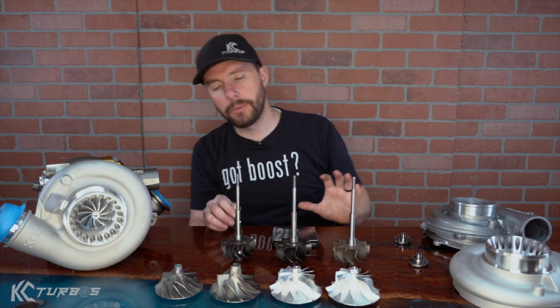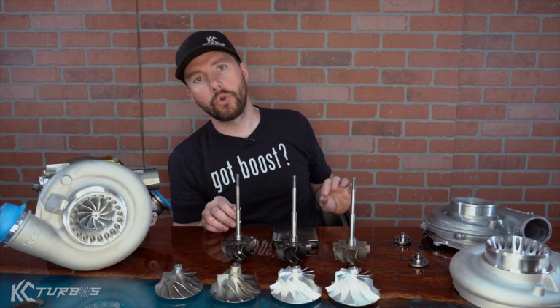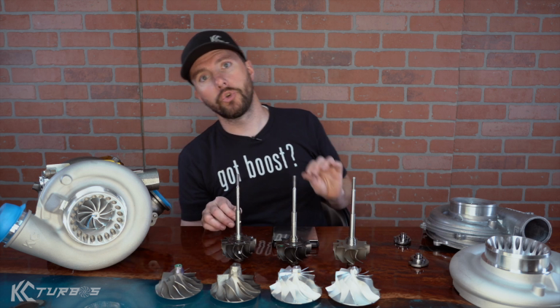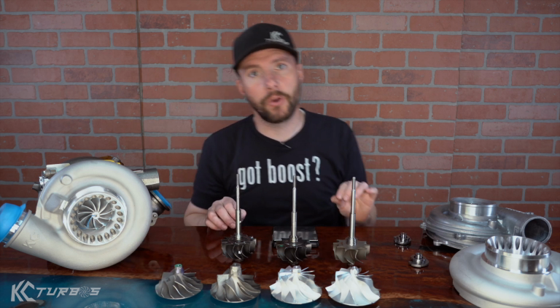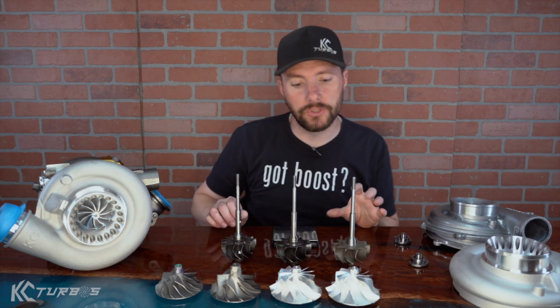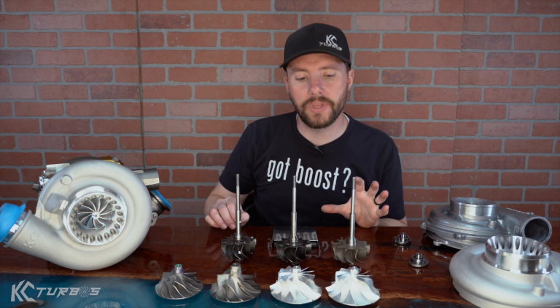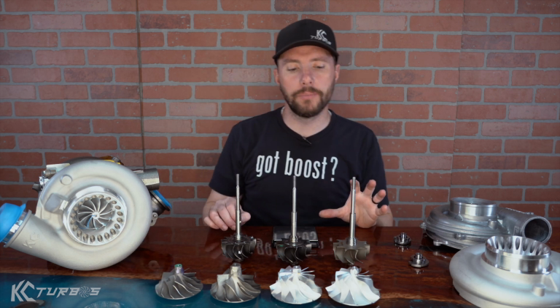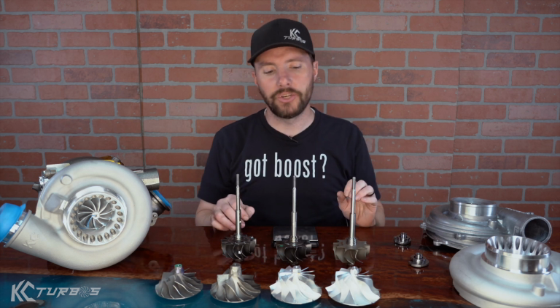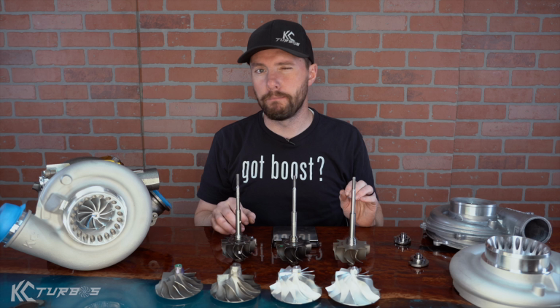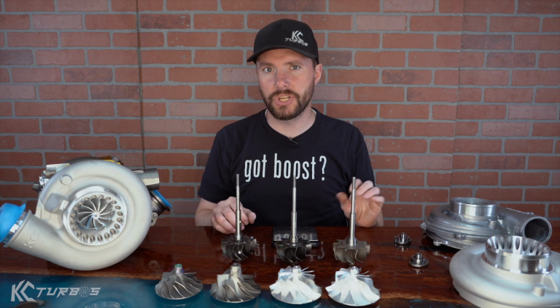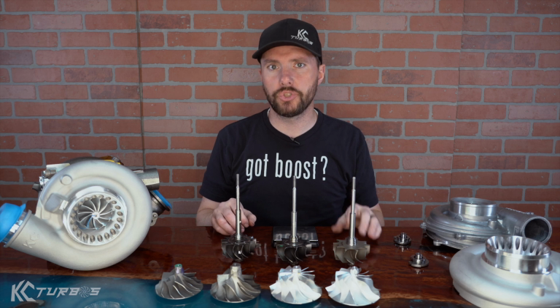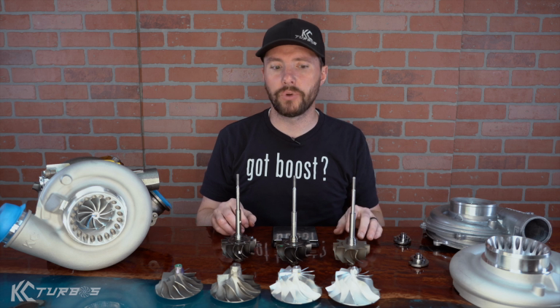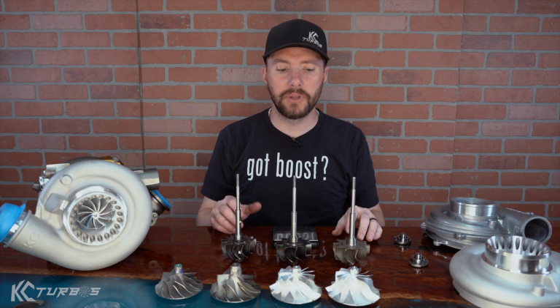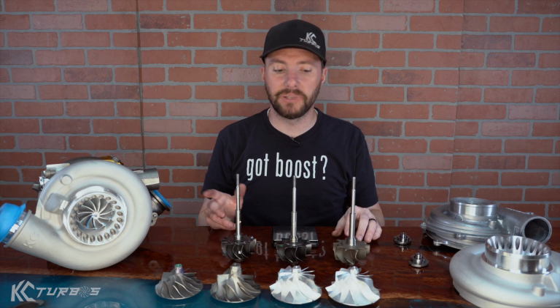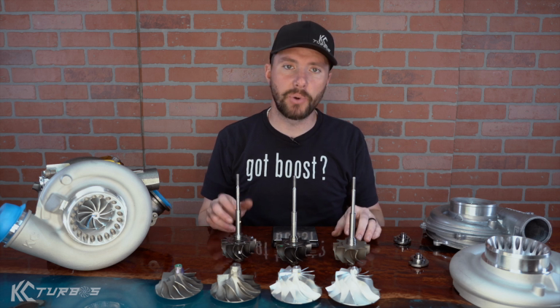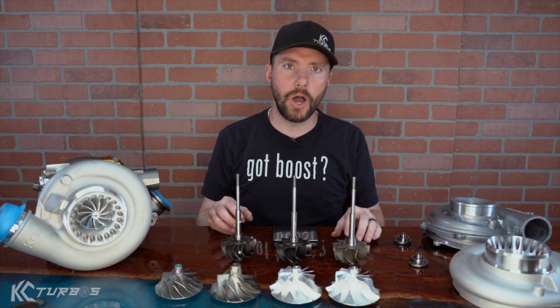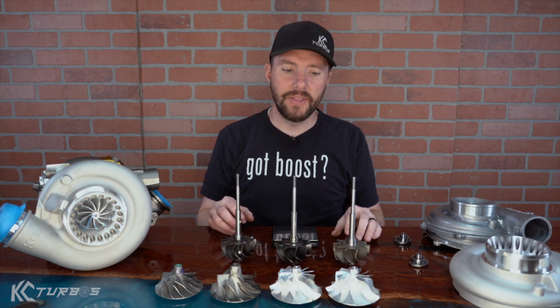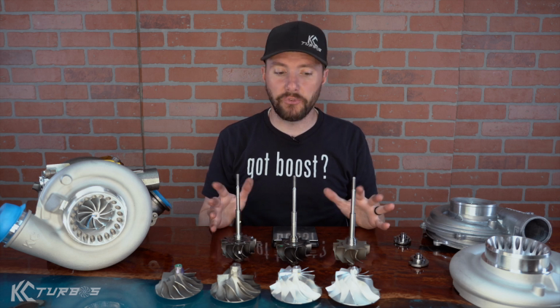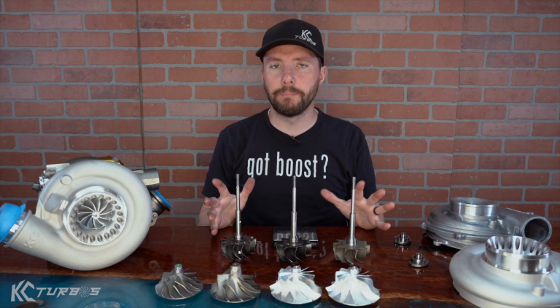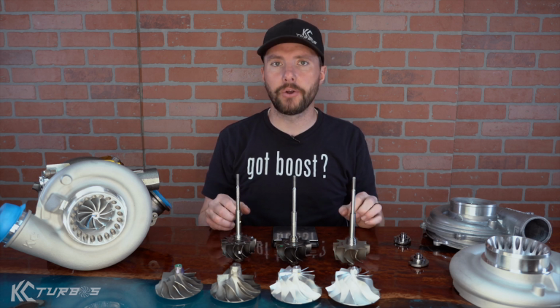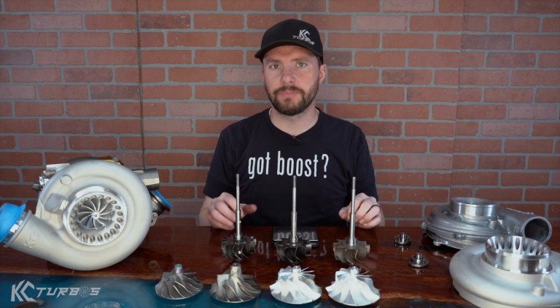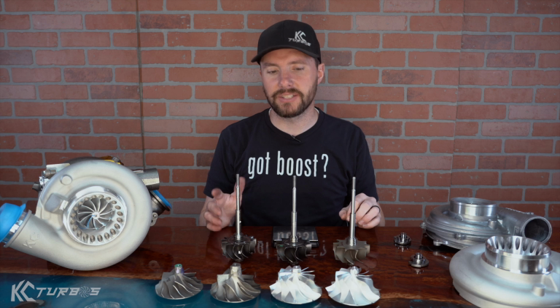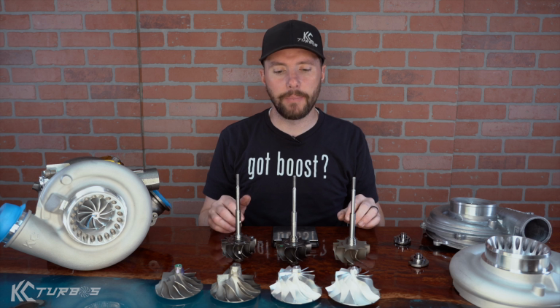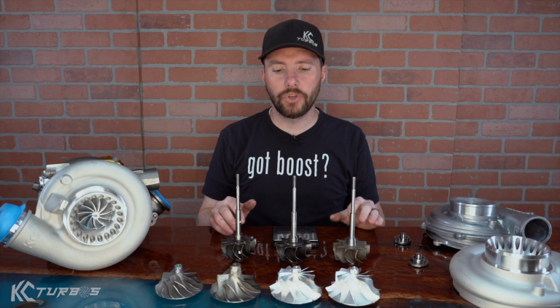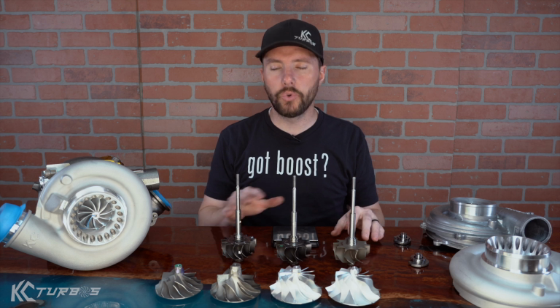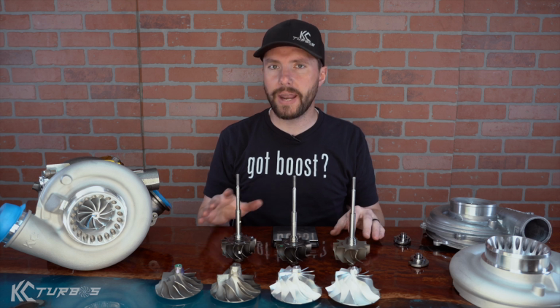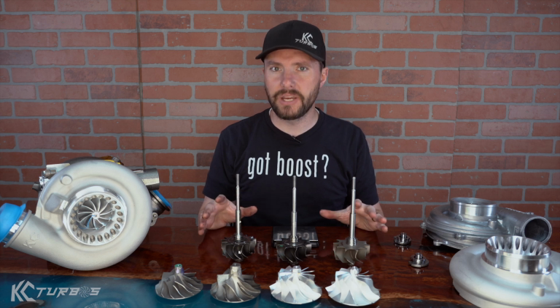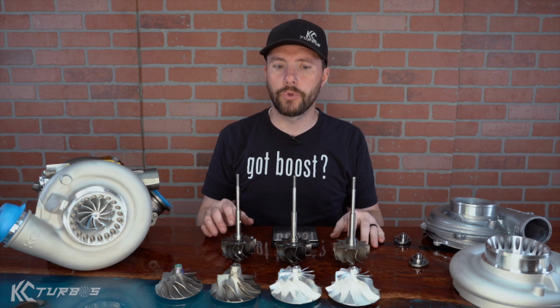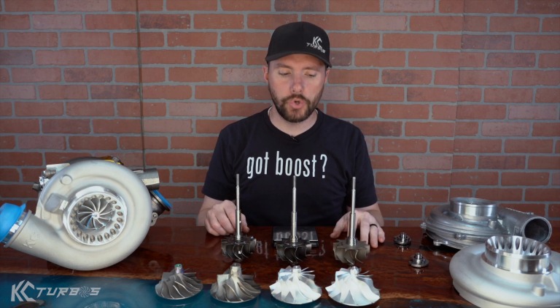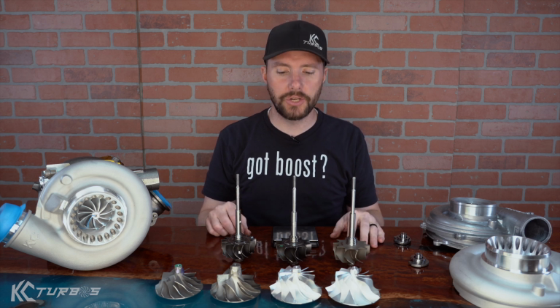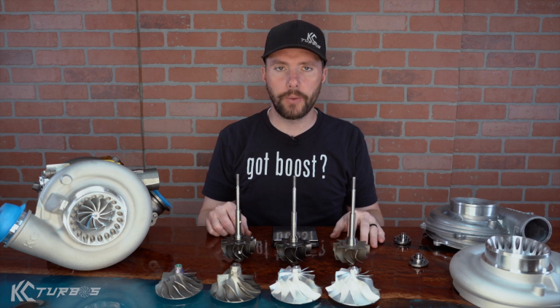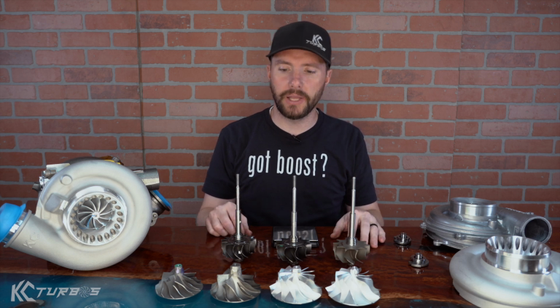The problem with going too light on wheels and too thin on hubs is you'll have burst issues. You can have blades breaking off — they can flex and bend under high speeds and snap. So you really have to be careful with going too thin and too light with the blades.